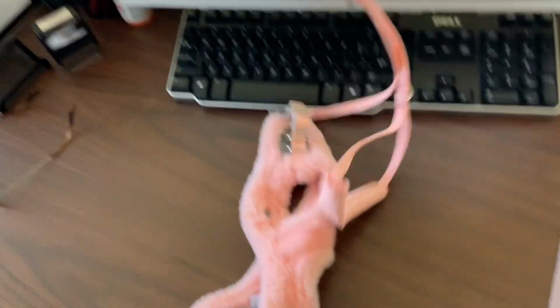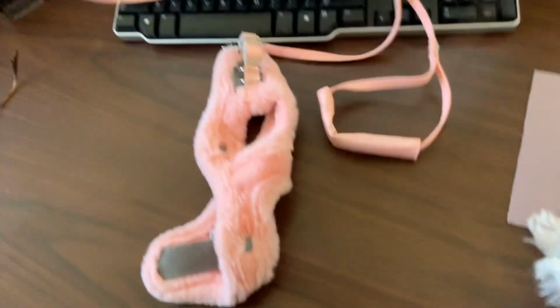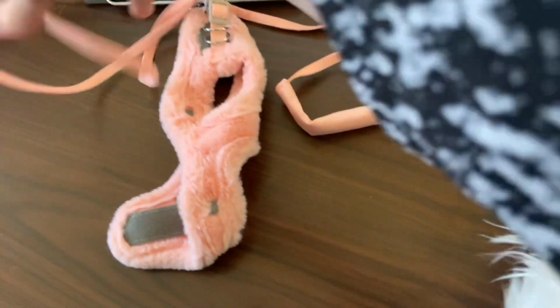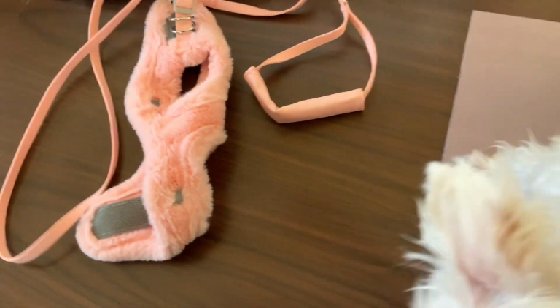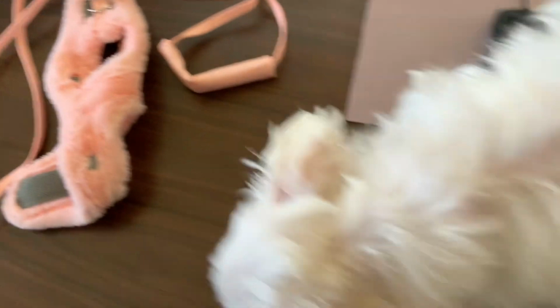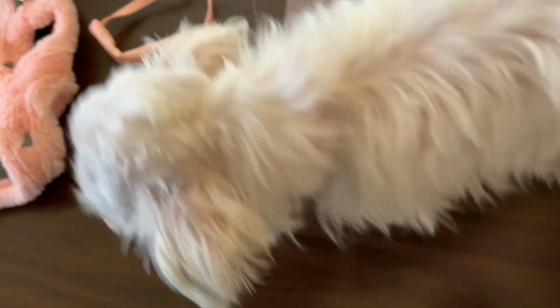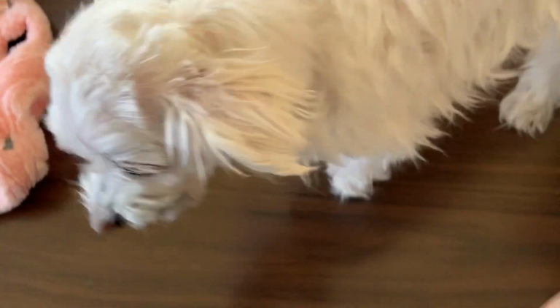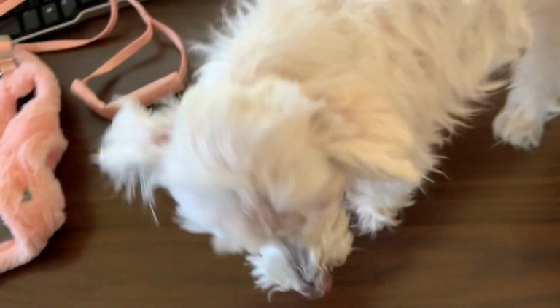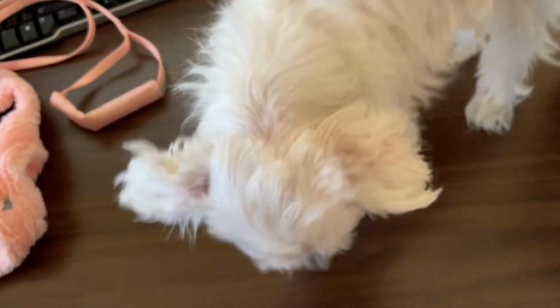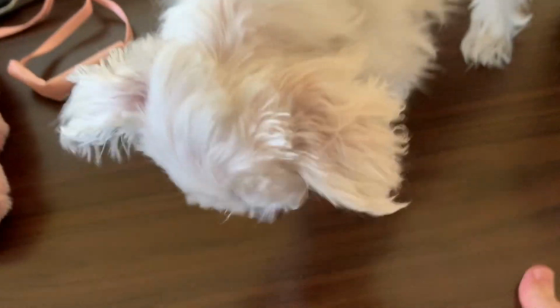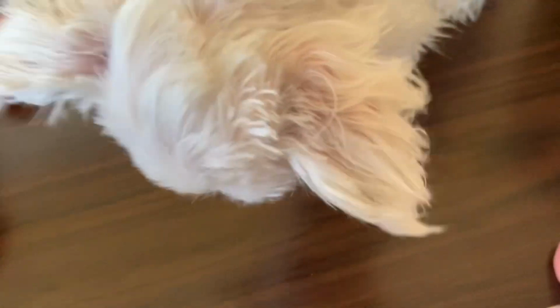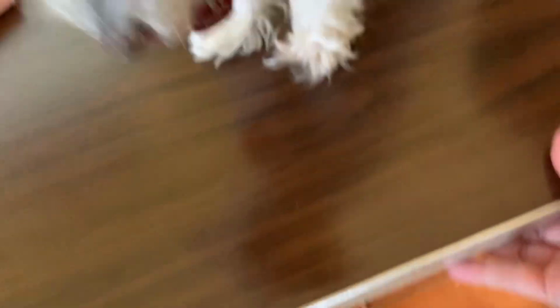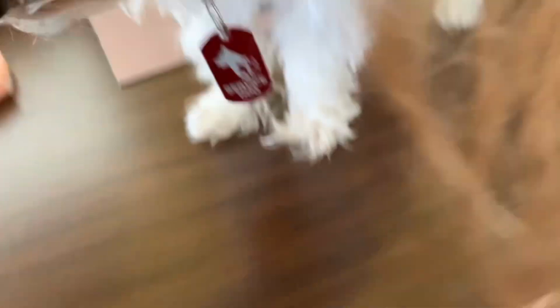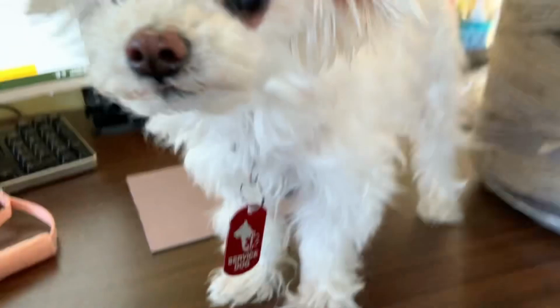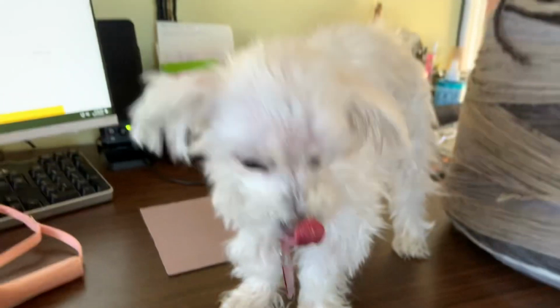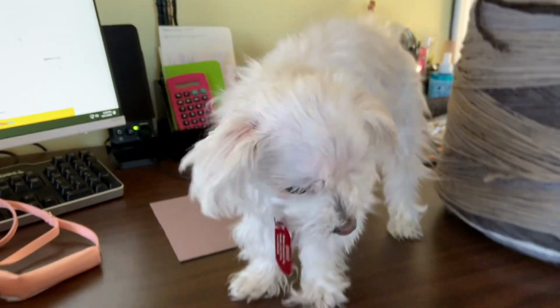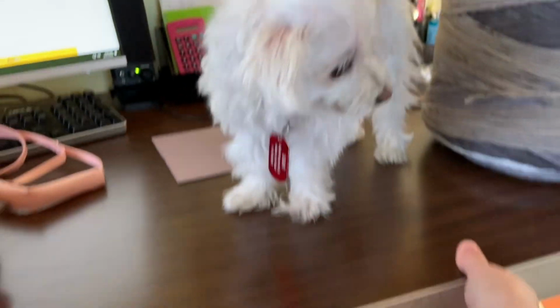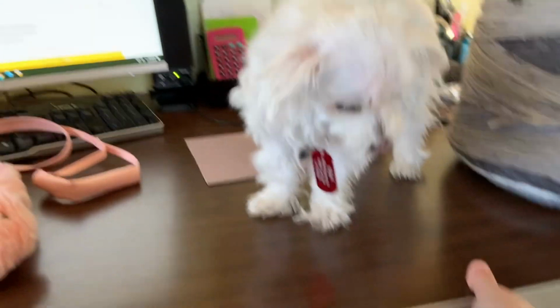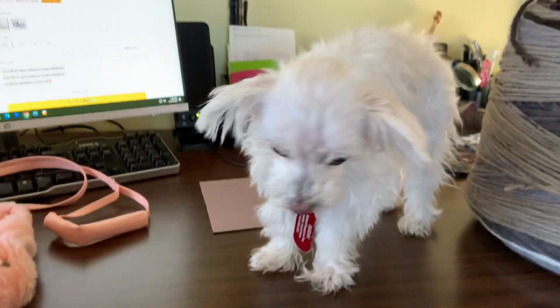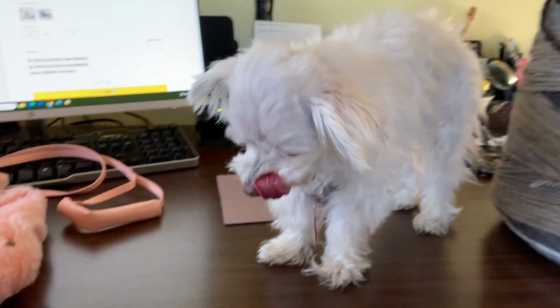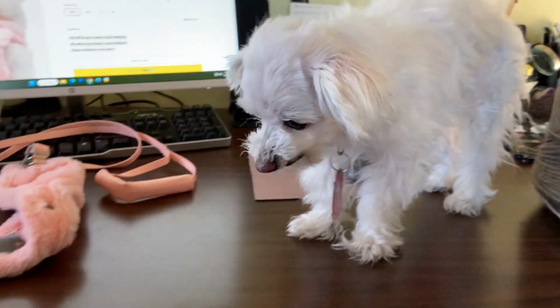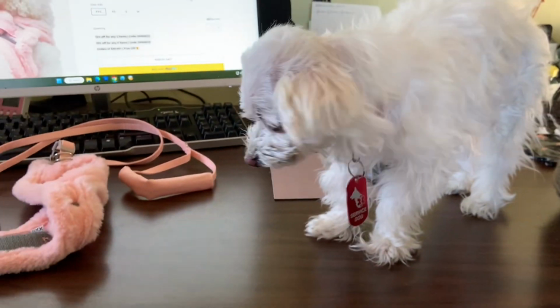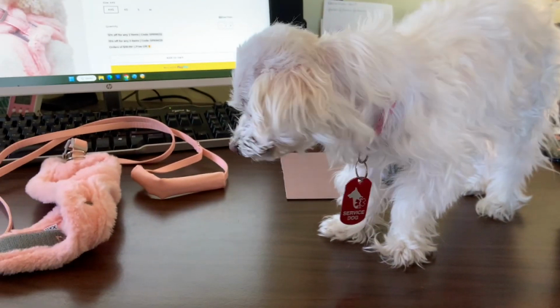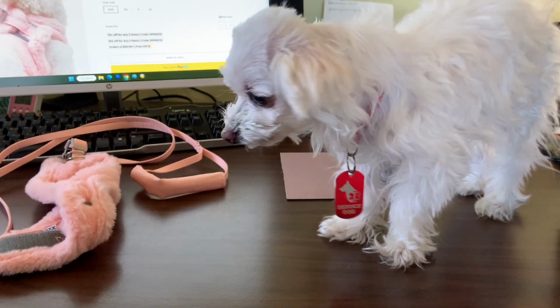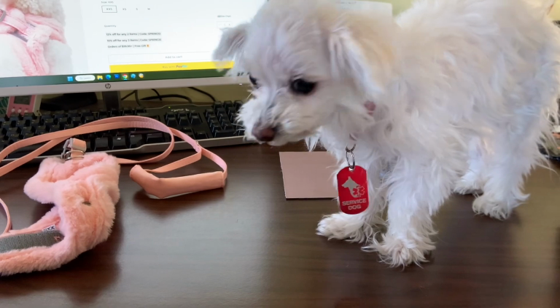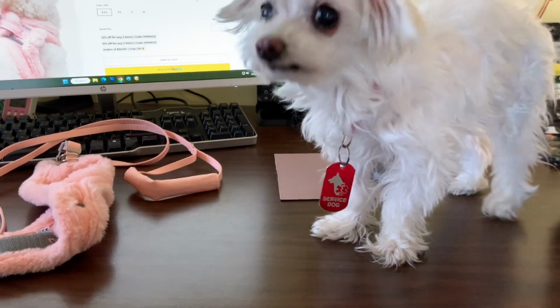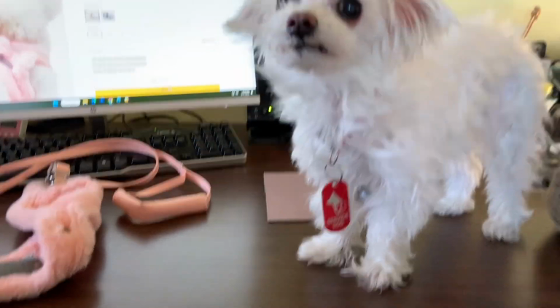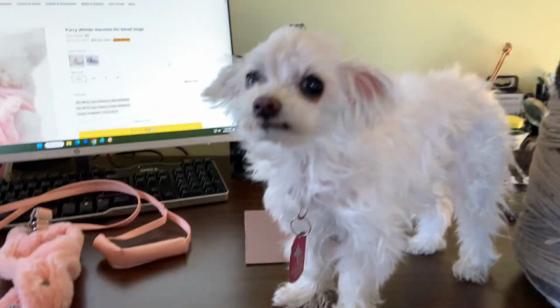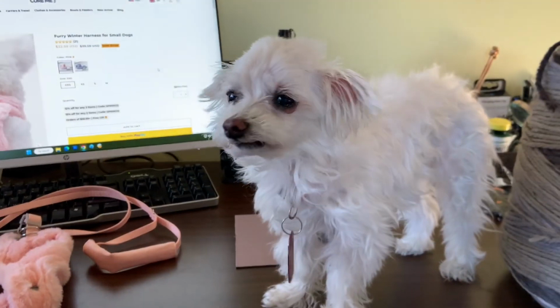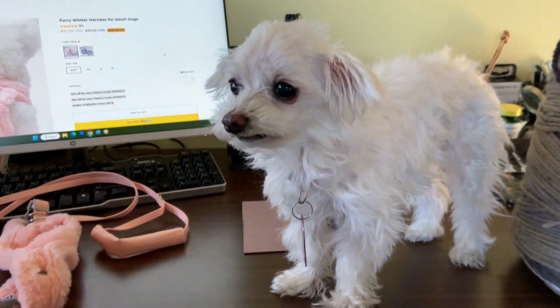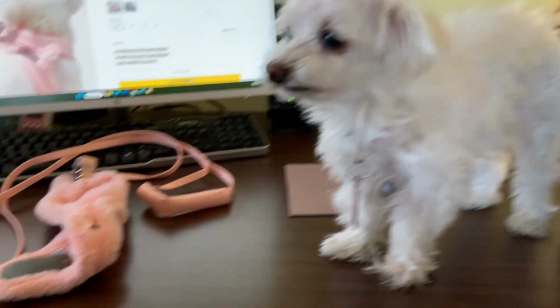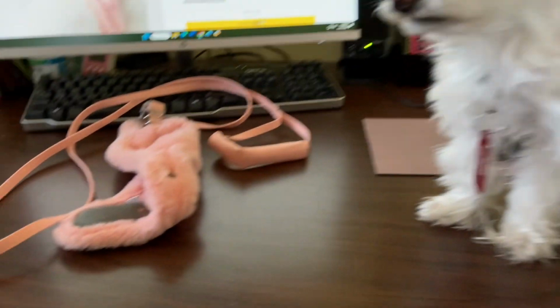What a good girl there. What did you think about that? Was that fun? Did you like it? She's my little service dog.